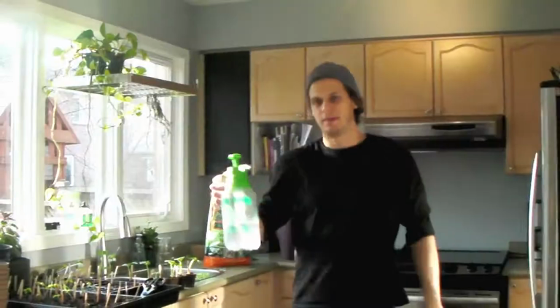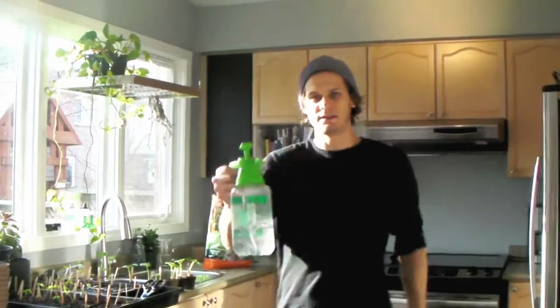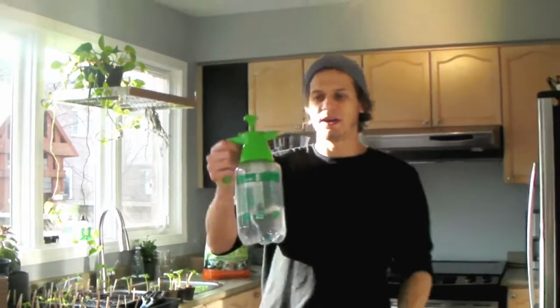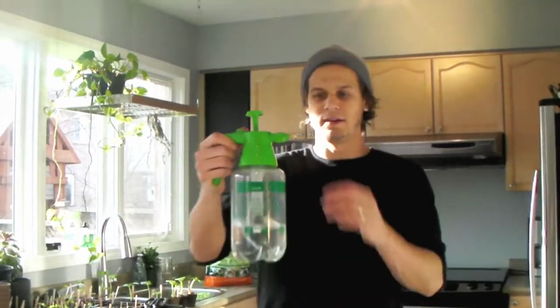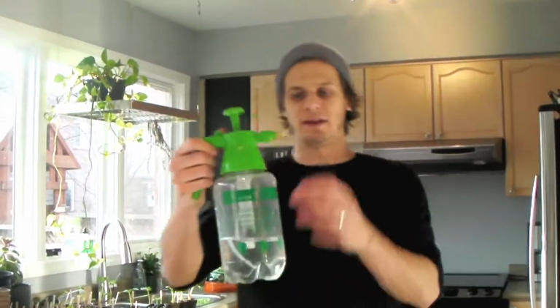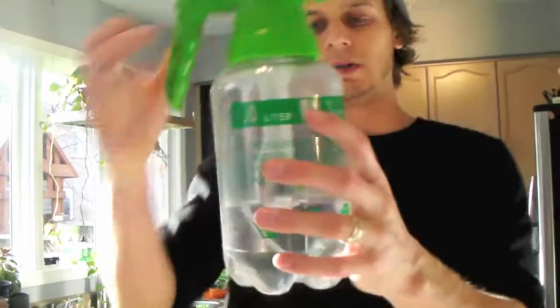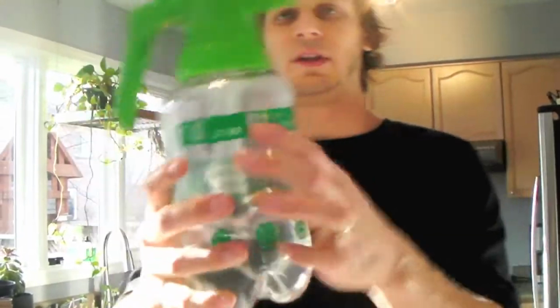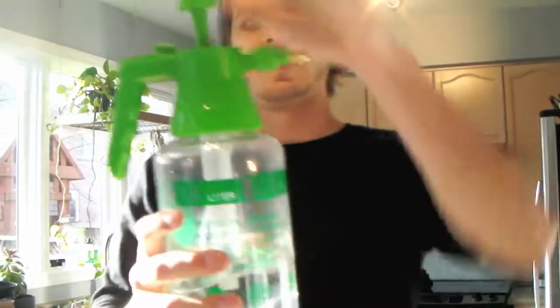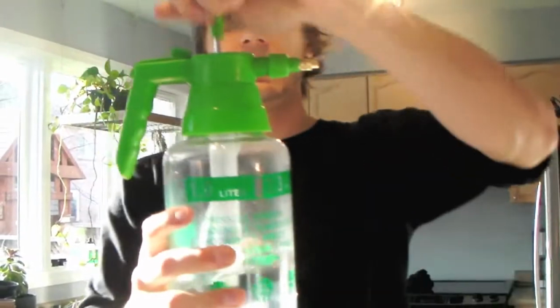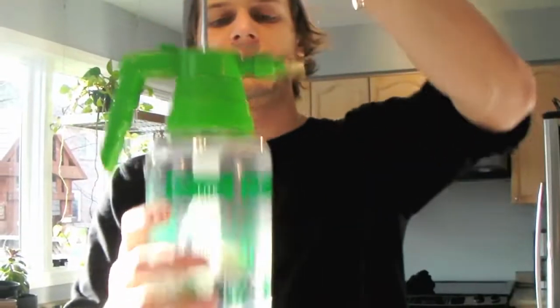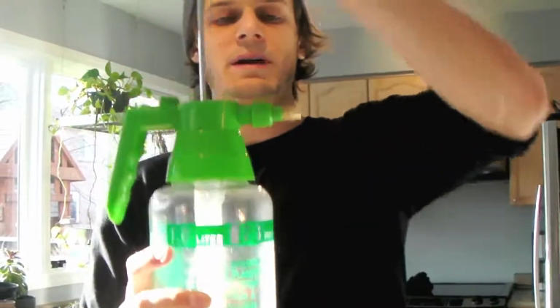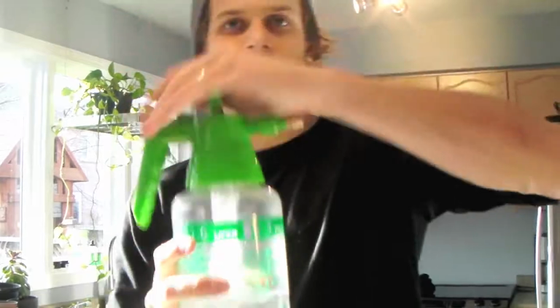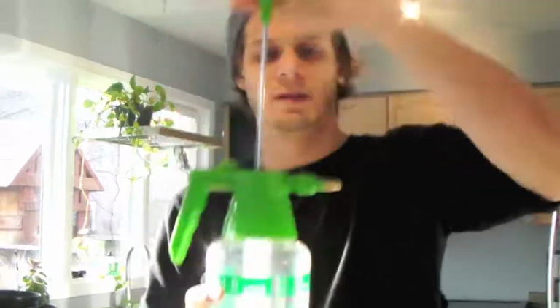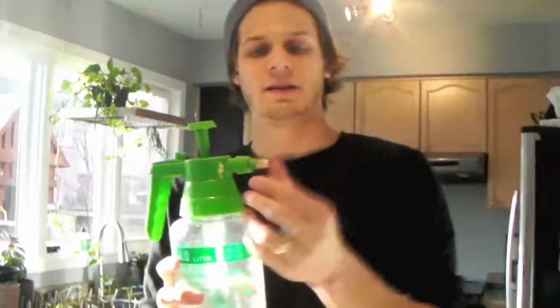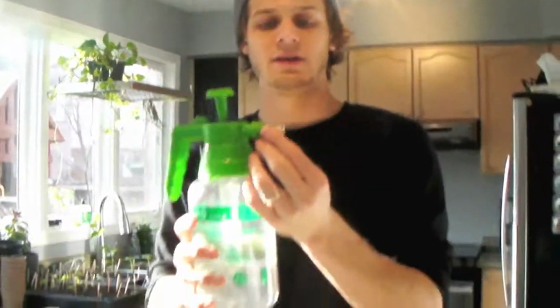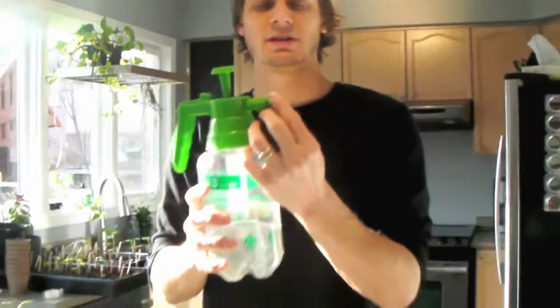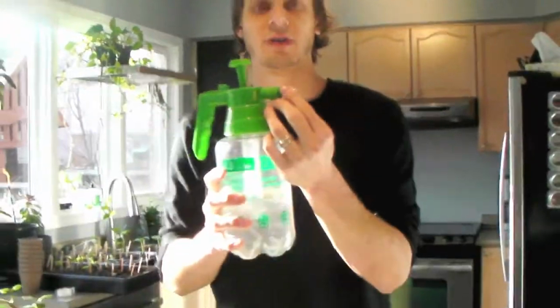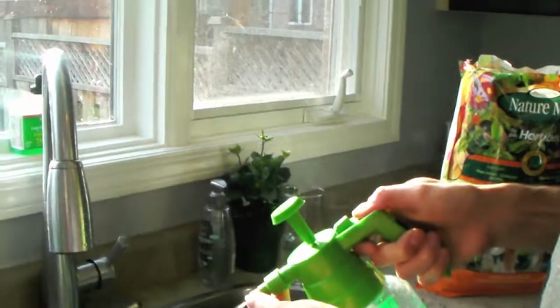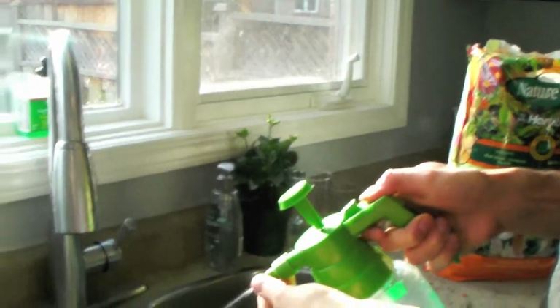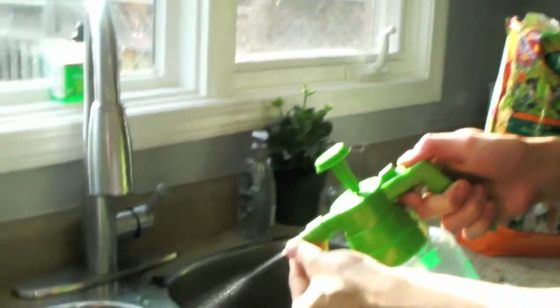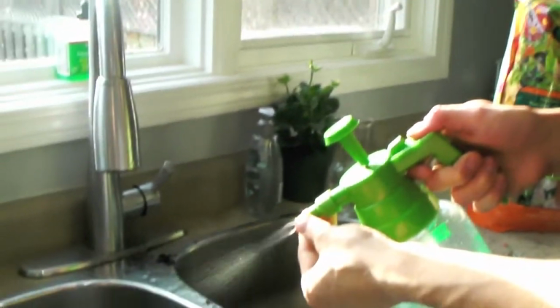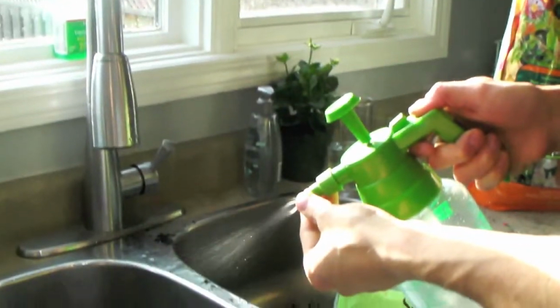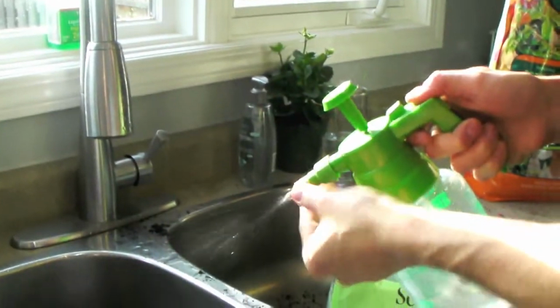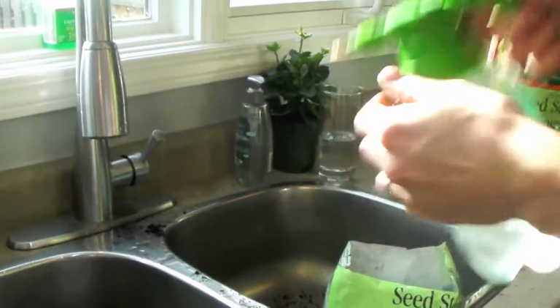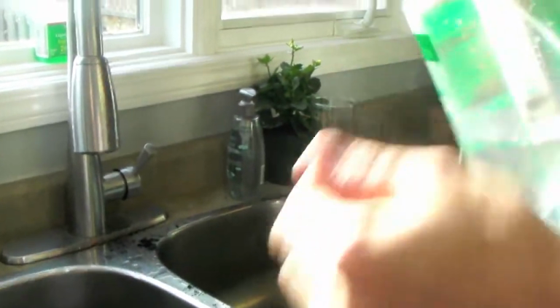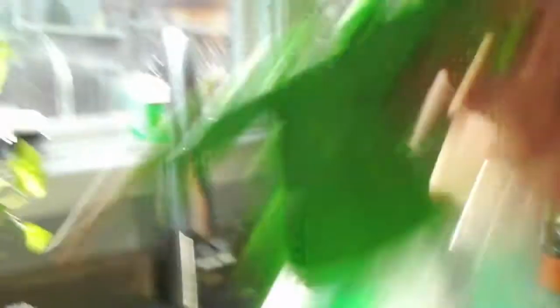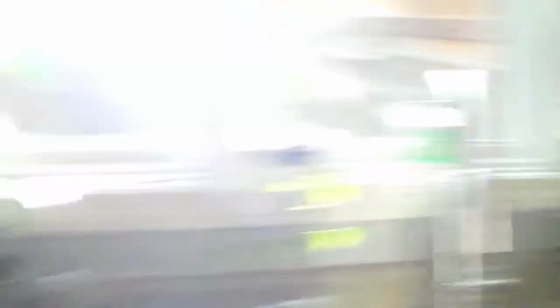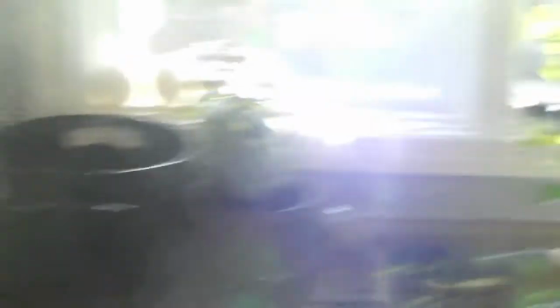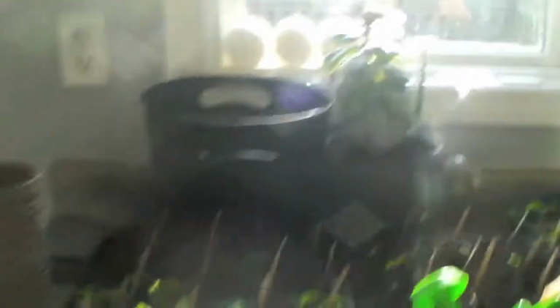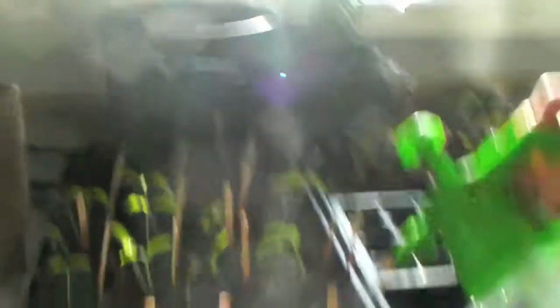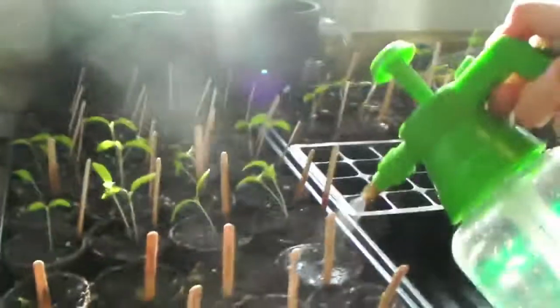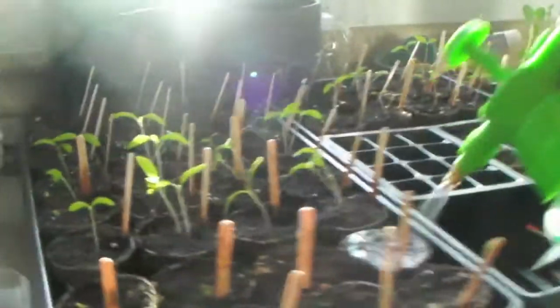This is a great little thing — you fill it with water, pump it, and then you can adjust the nozzle. I'm just going to soak these two pots down that I just did.